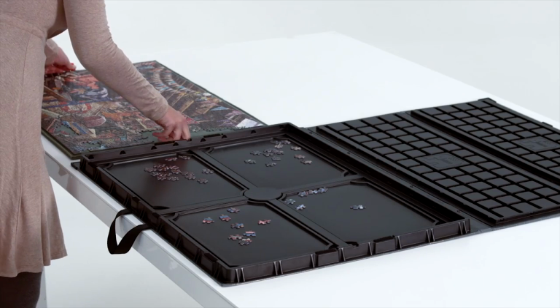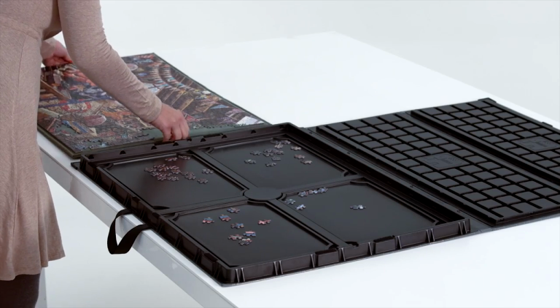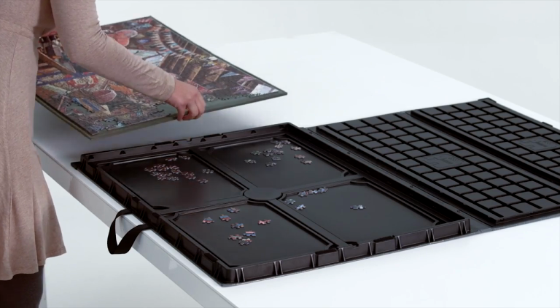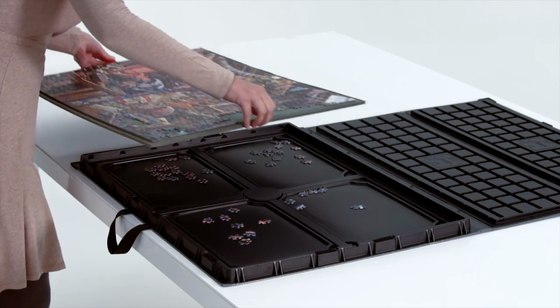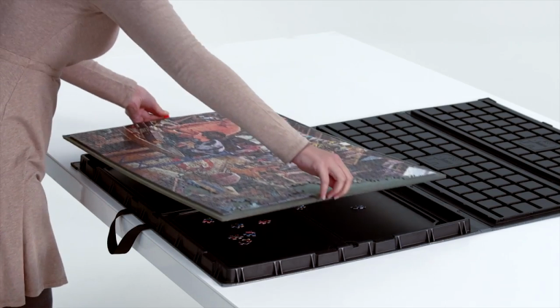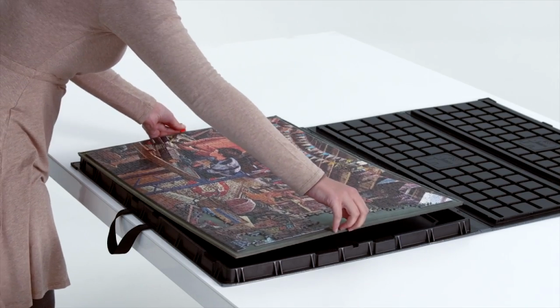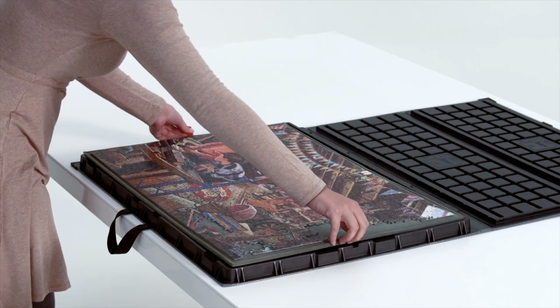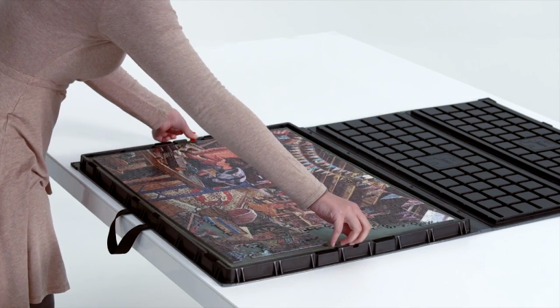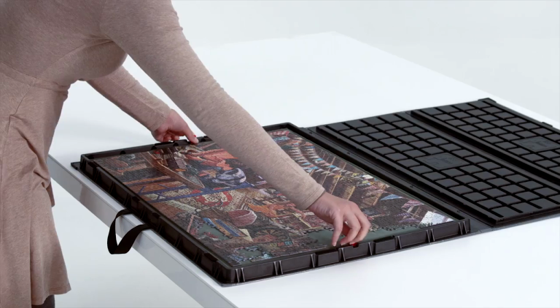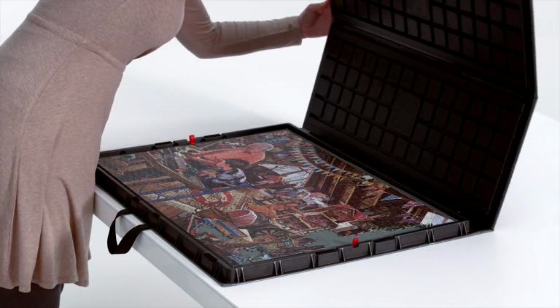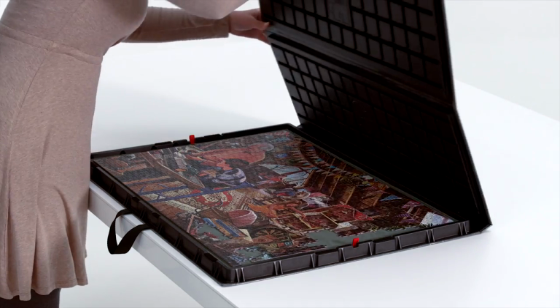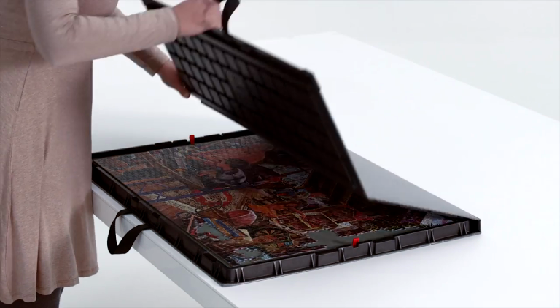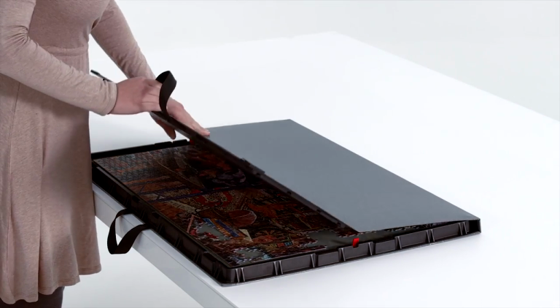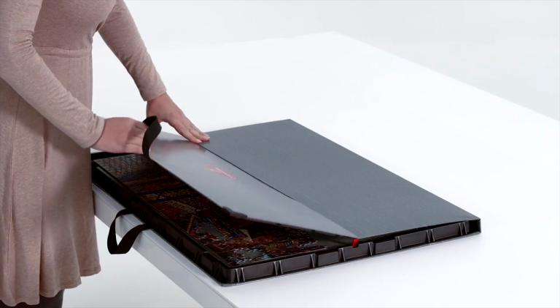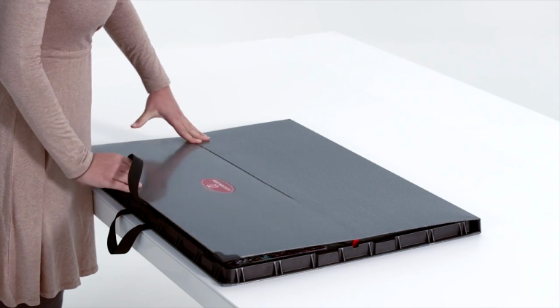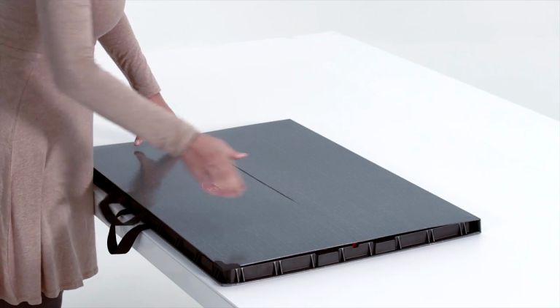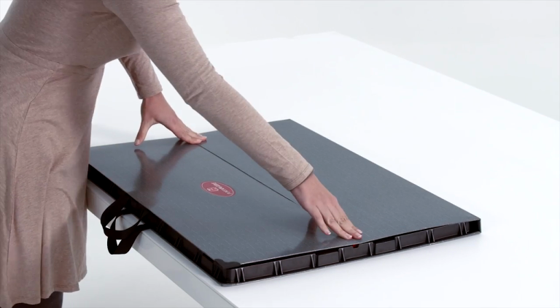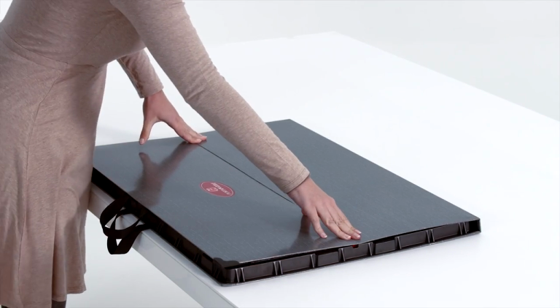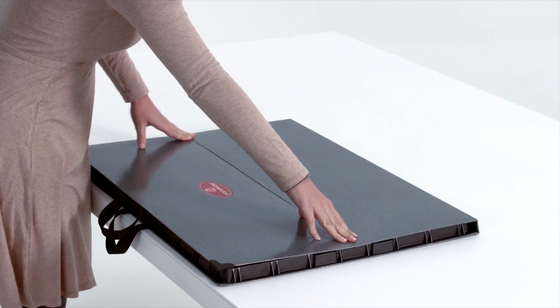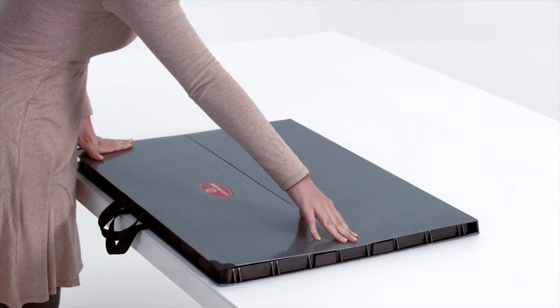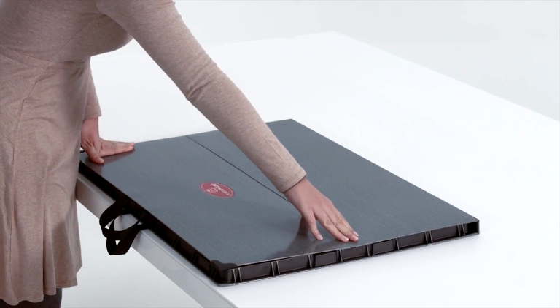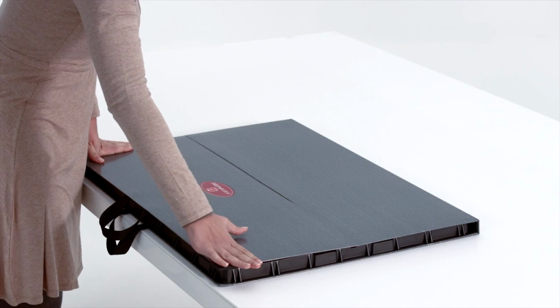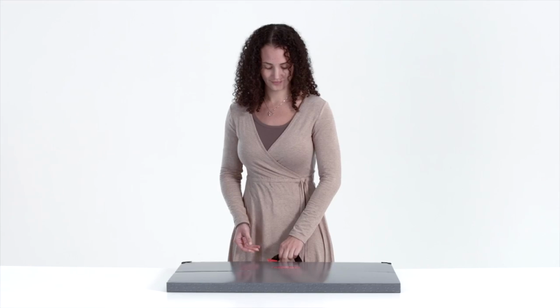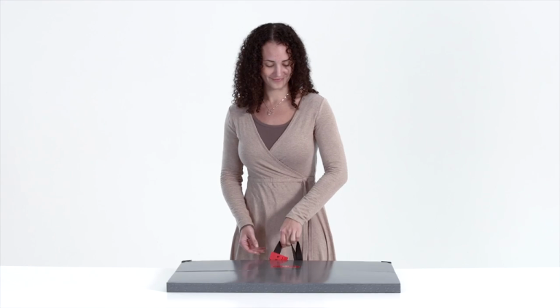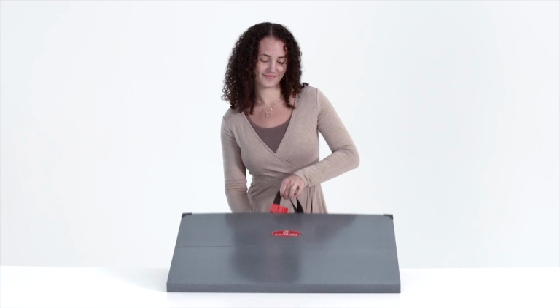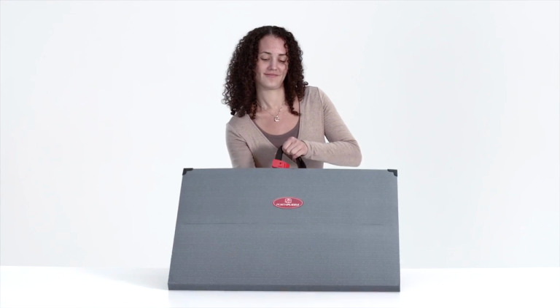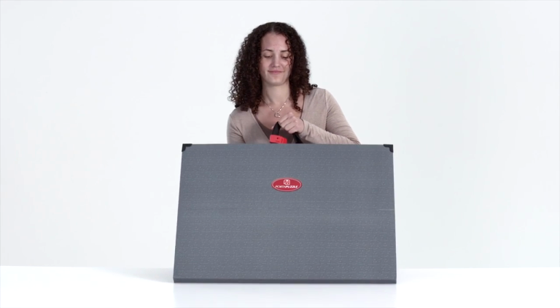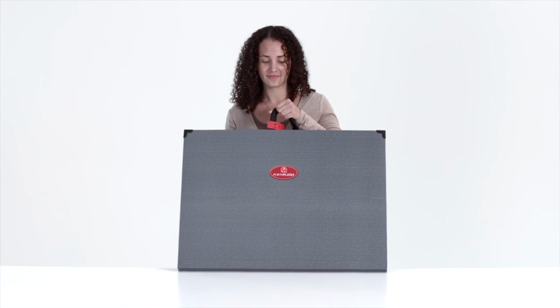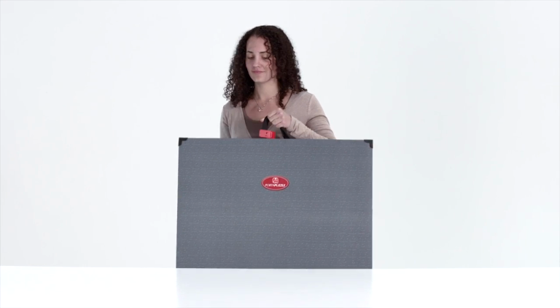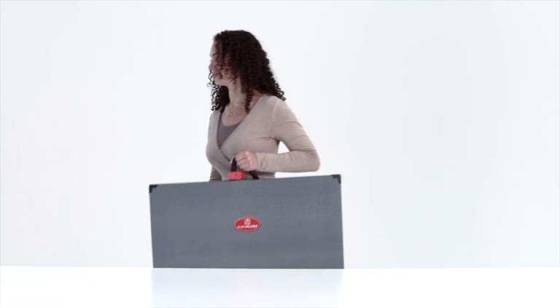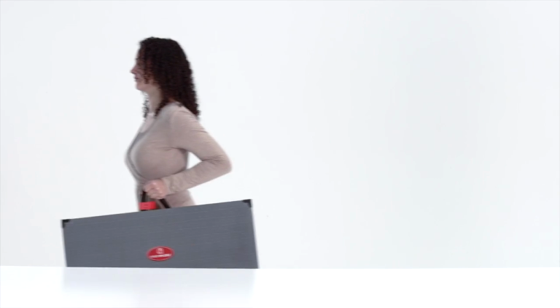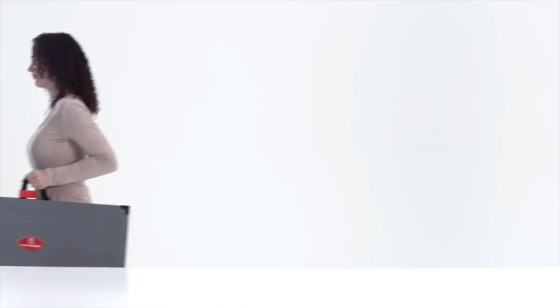Ready to store your puzzle? Simply put the puzzle board back in the Porta Puzzle. Close the lid securely using the Velcro fastening strips. You can now store and transport the Porta Puzzle Pro and keep your partly completed jigsaw puzzle safe.